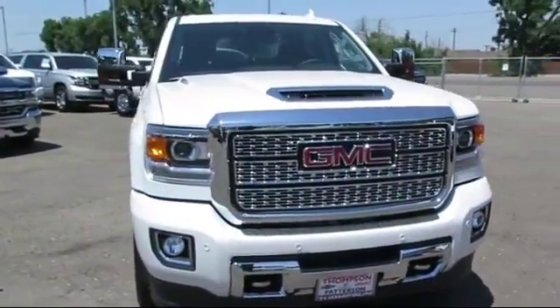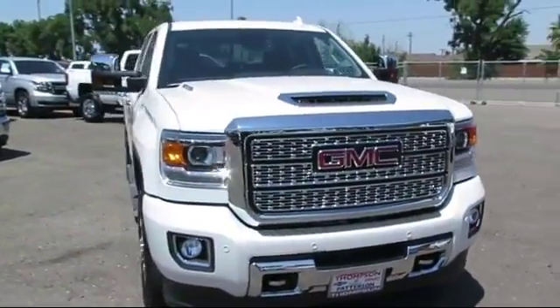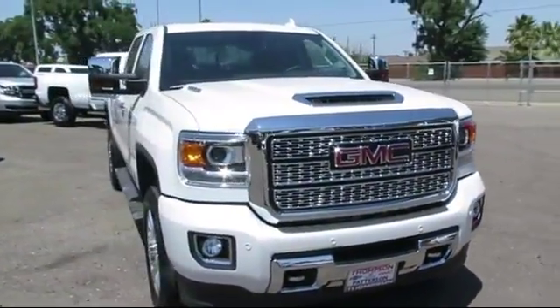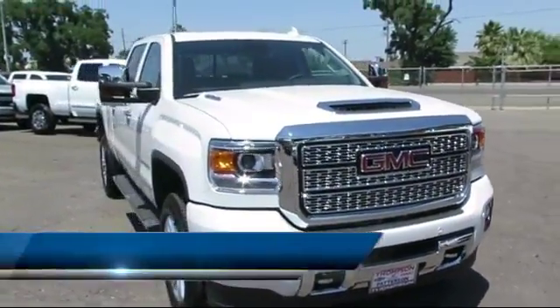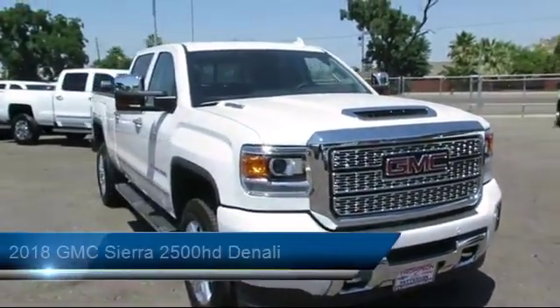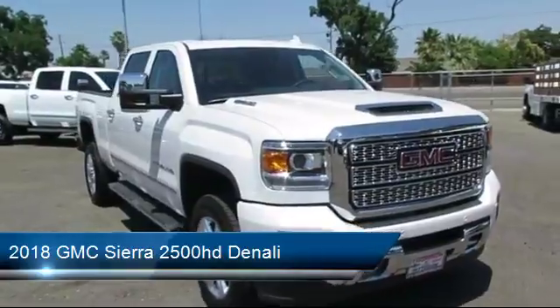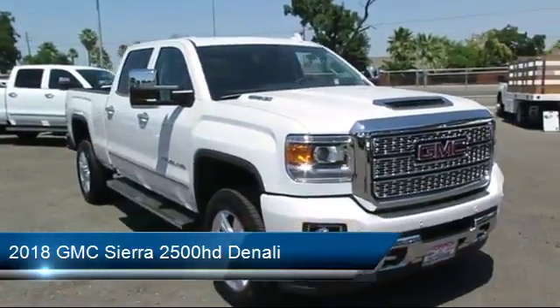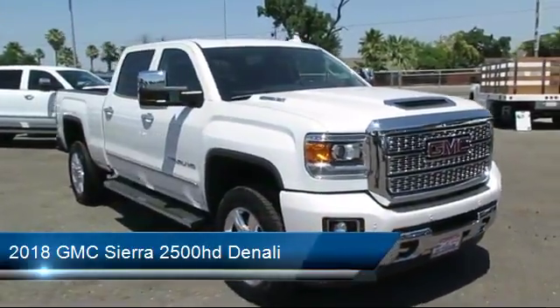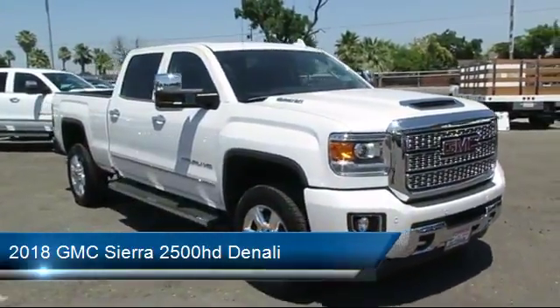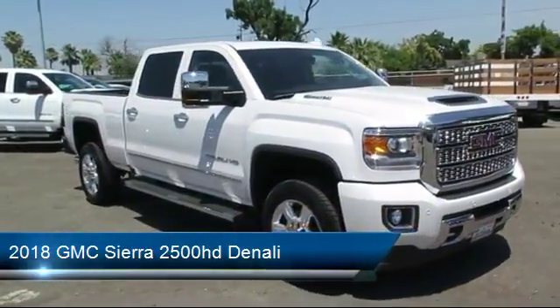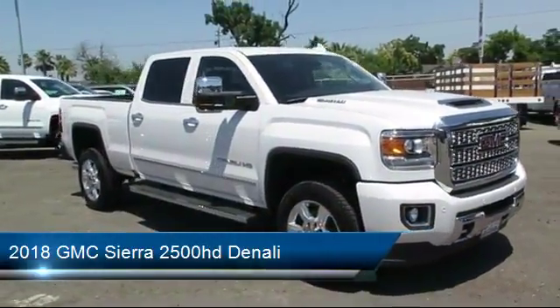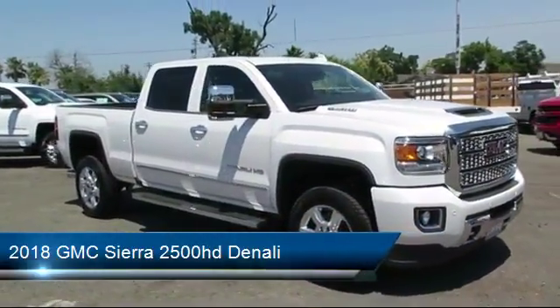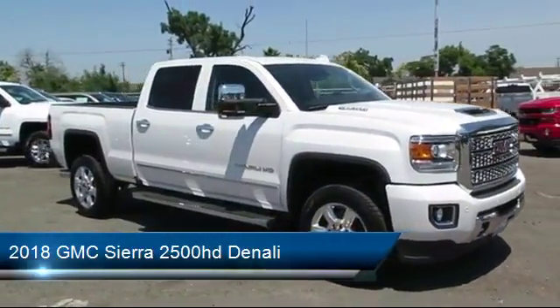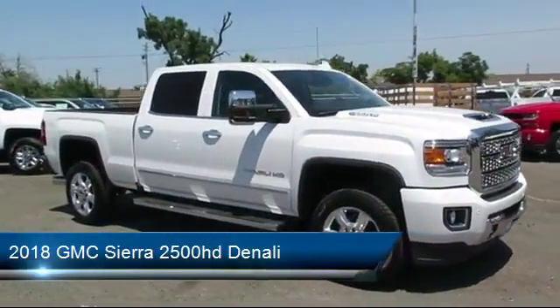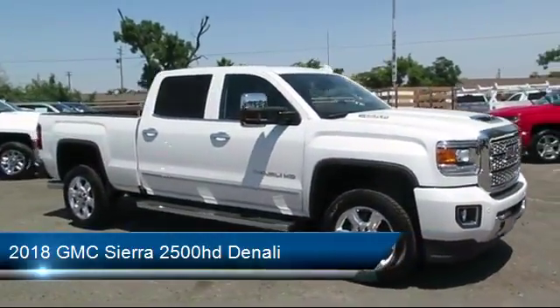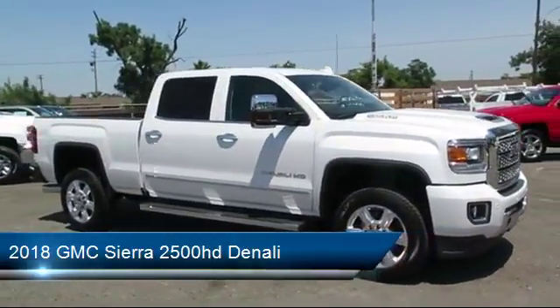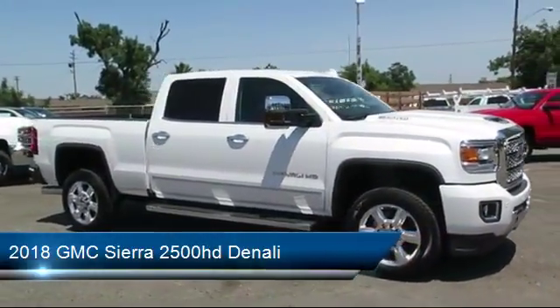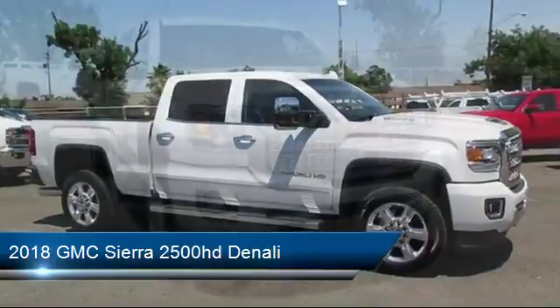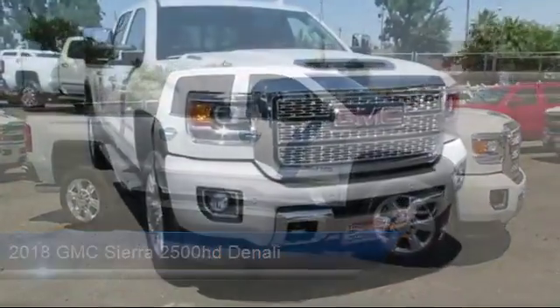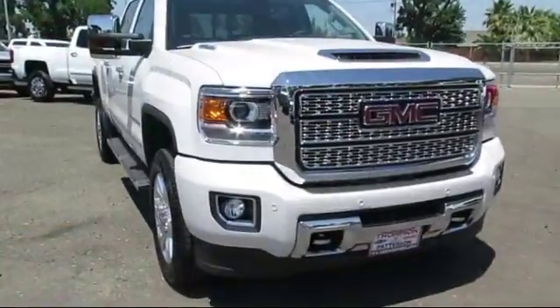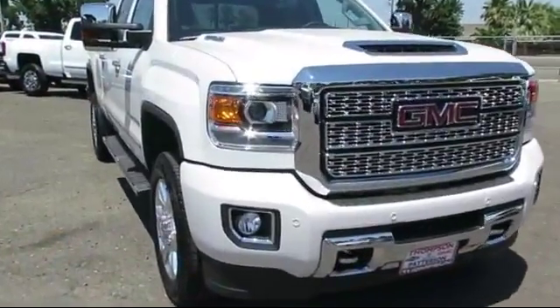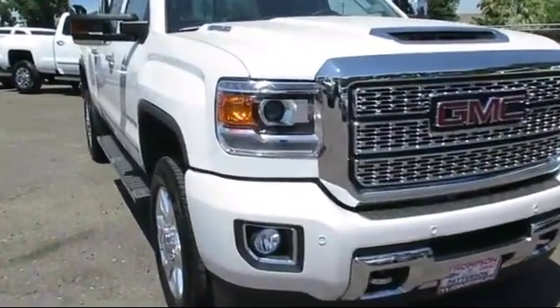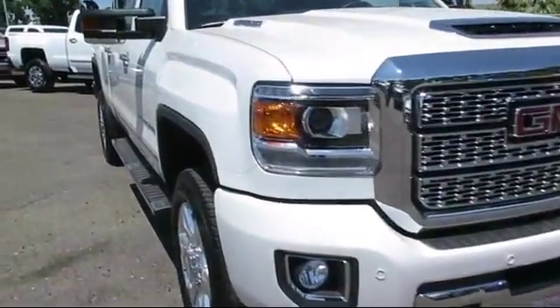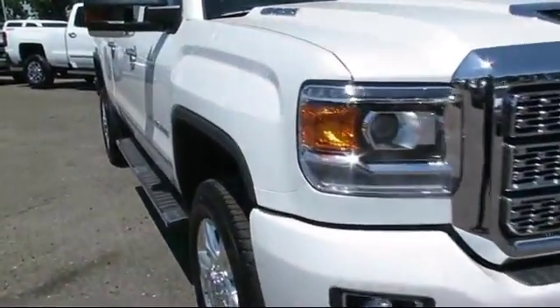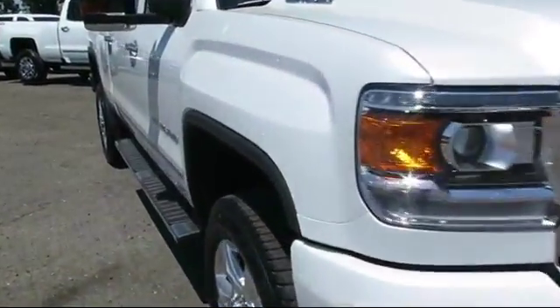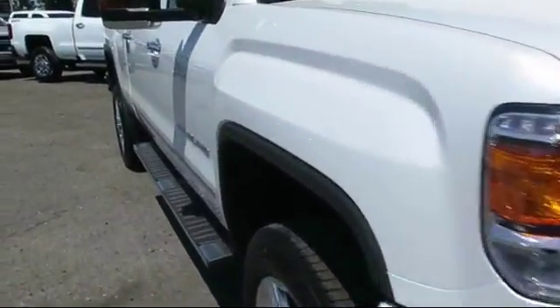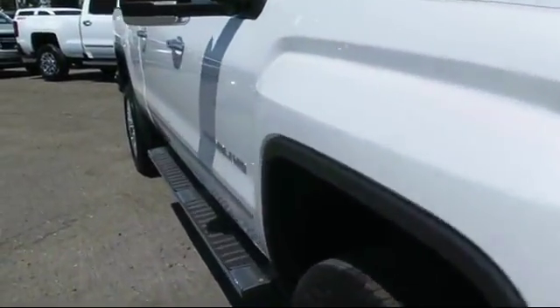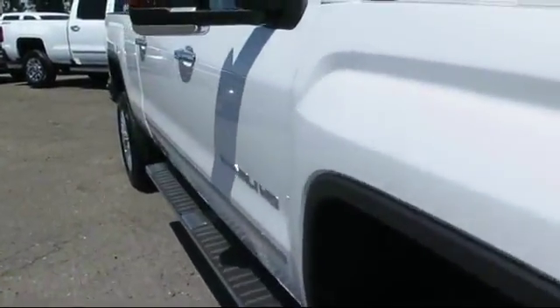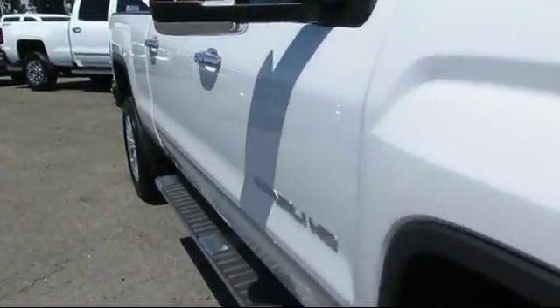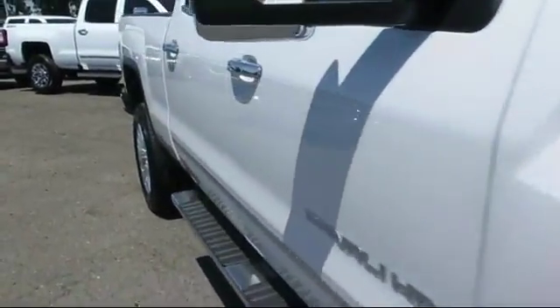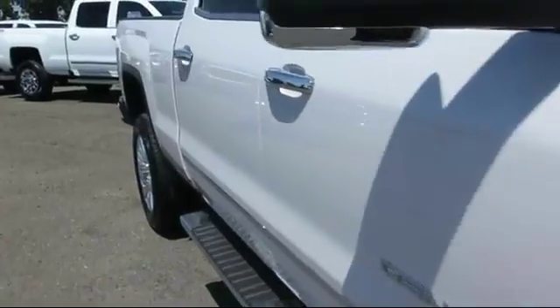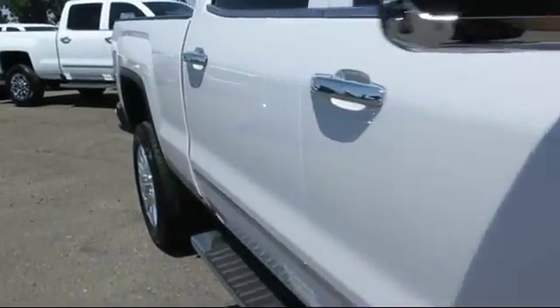Thompson Chevrolet has been serving the Patterson area for more than 50 years, and we pride ourselves on the relationships that we have built with our customers during that time. Our team is dedicated to providing excellent customer service that is second to none.